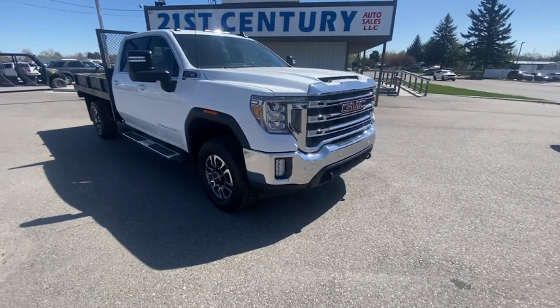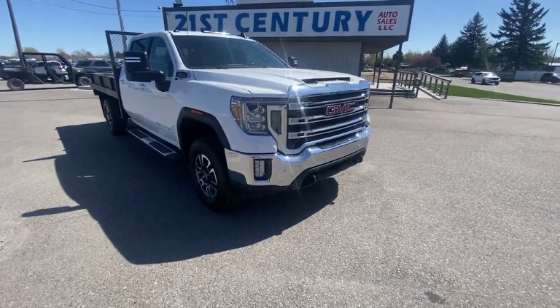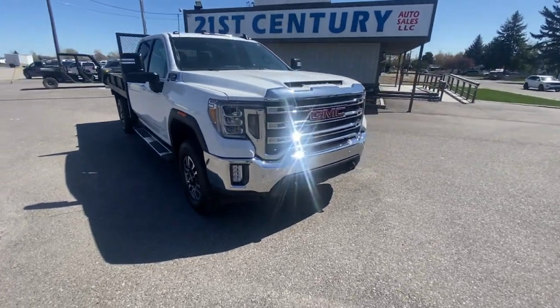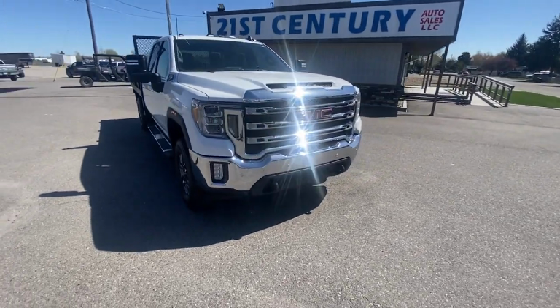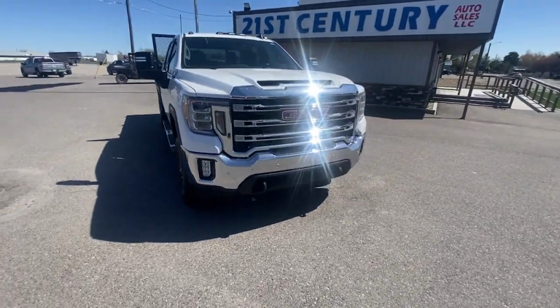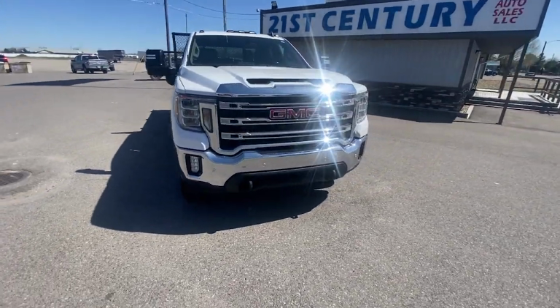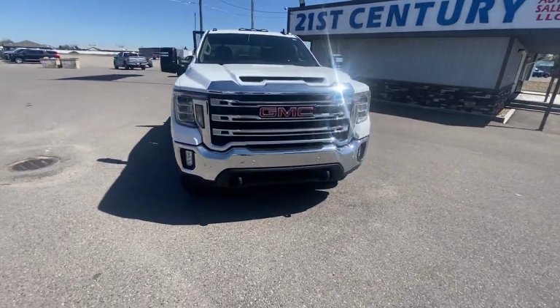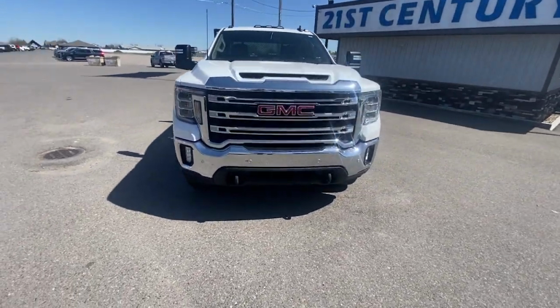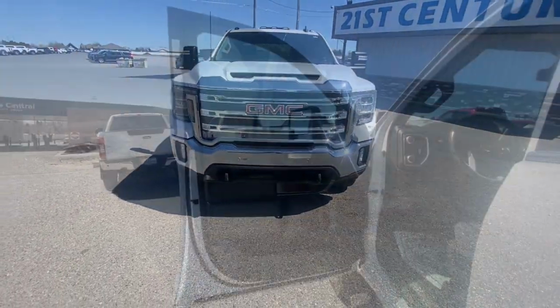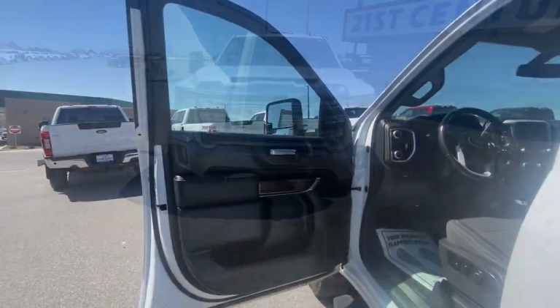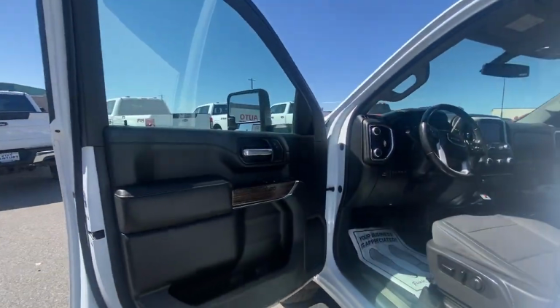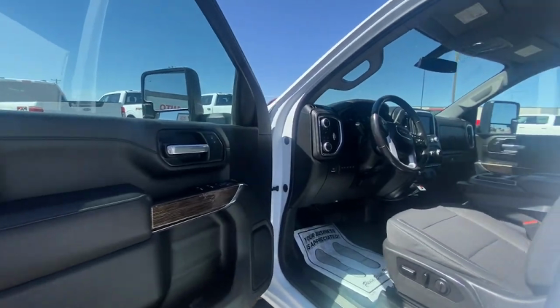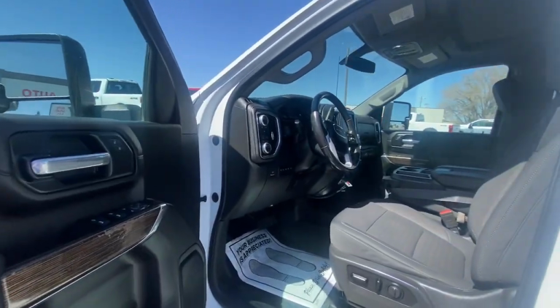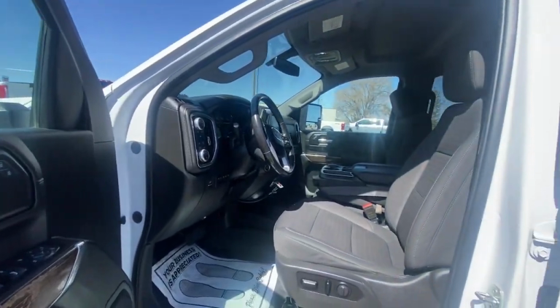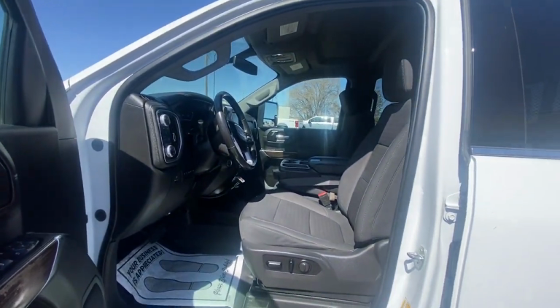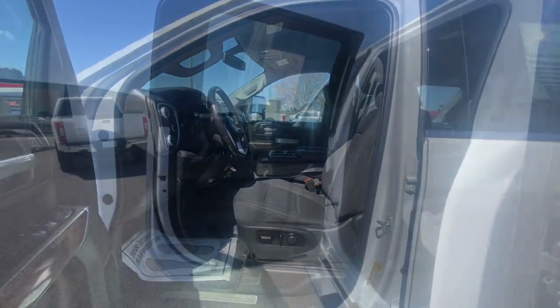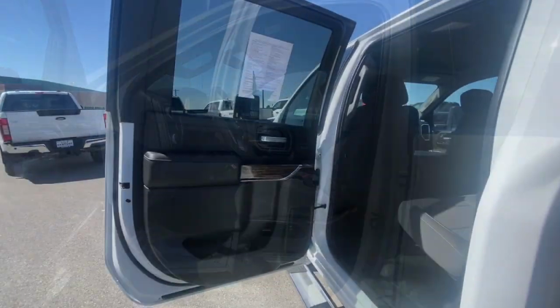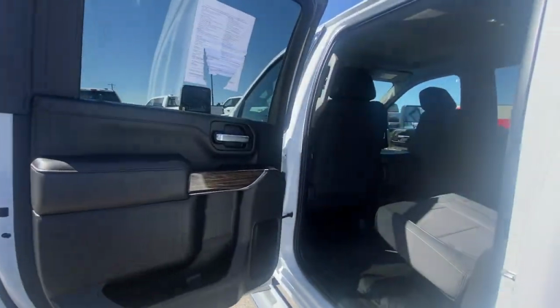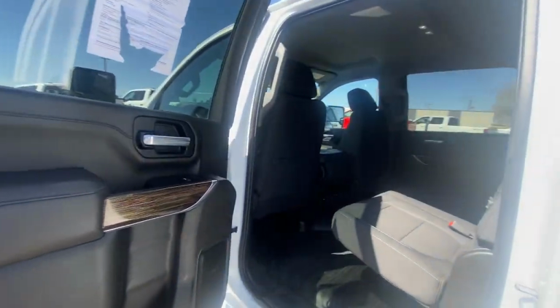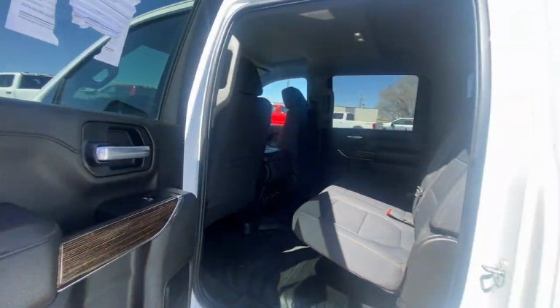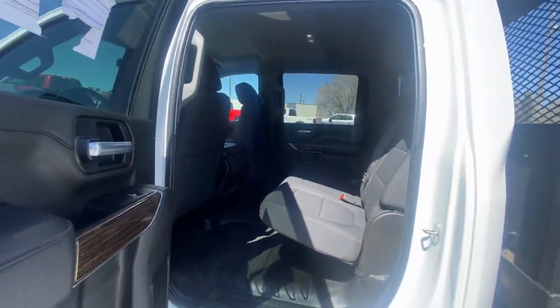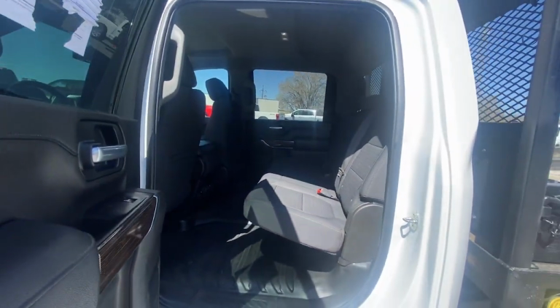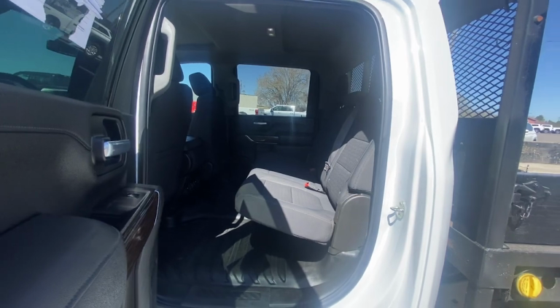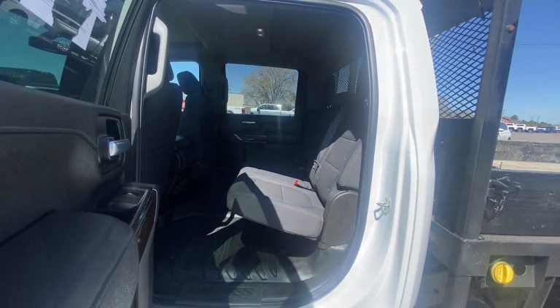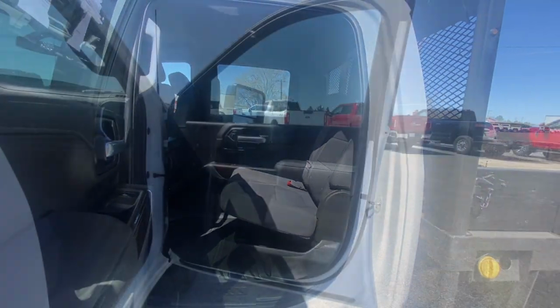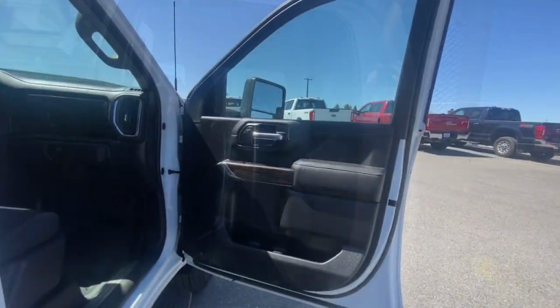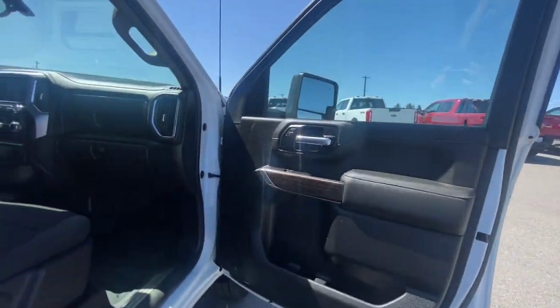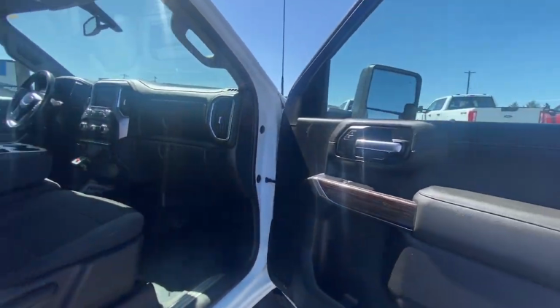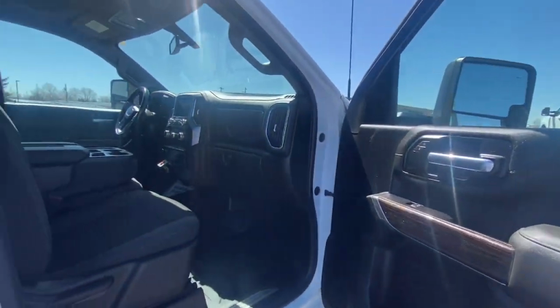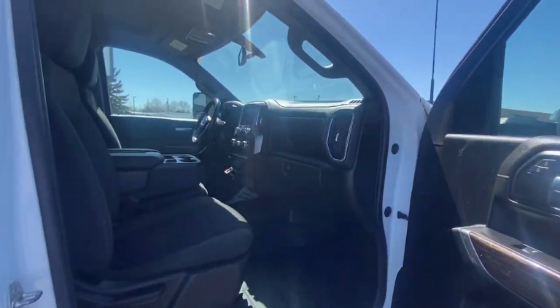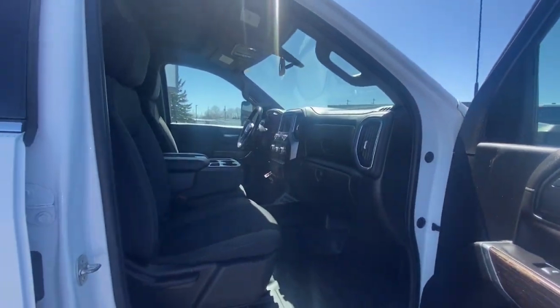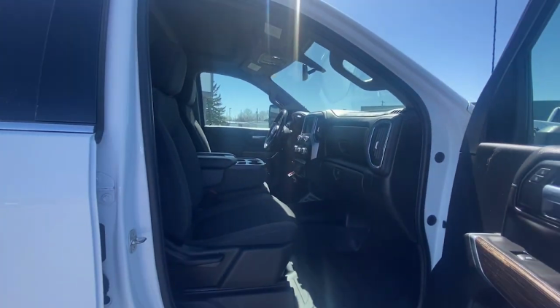Apple CarPlay and or Android Auto, Keyless Entry, Remote Engine Start, Premium Sound System, Backup Camera, Heated Mirrors, Satellite Radio, Electronic Stability Control, Bluetooth, Aluminum Wheels.